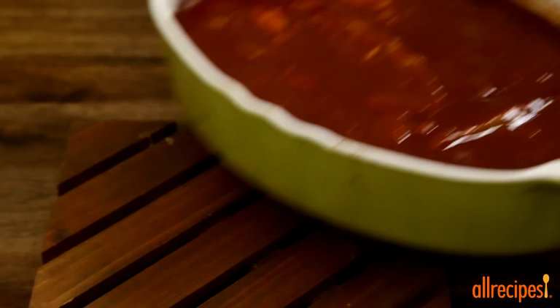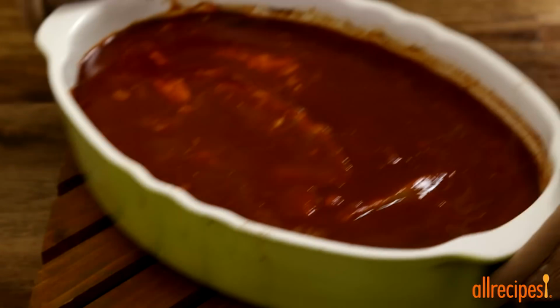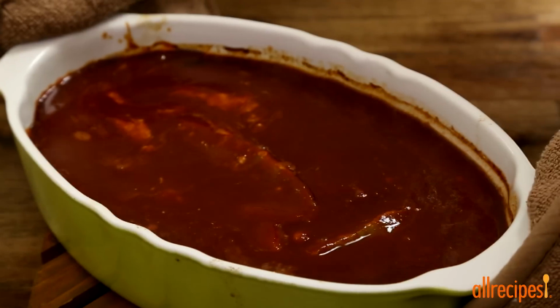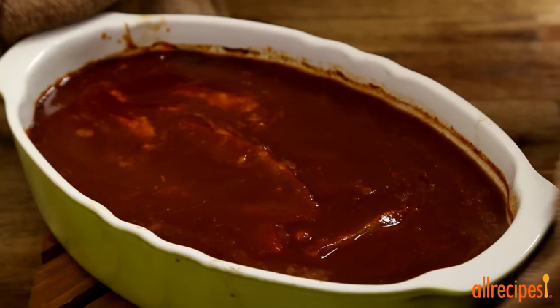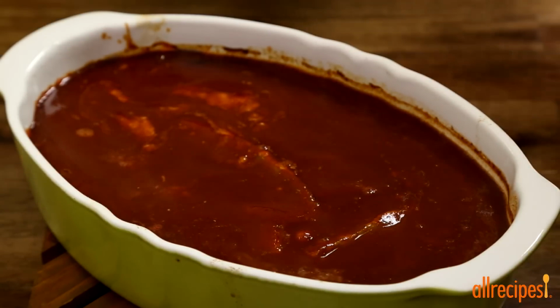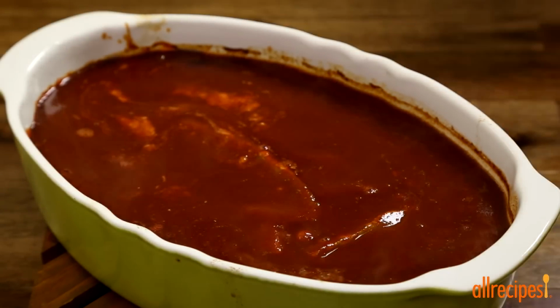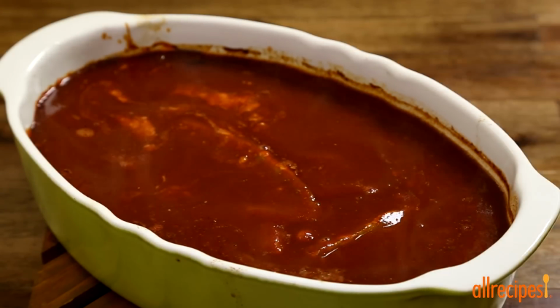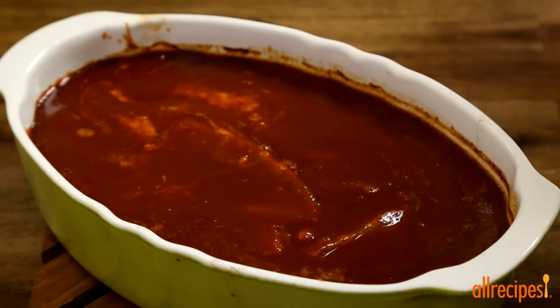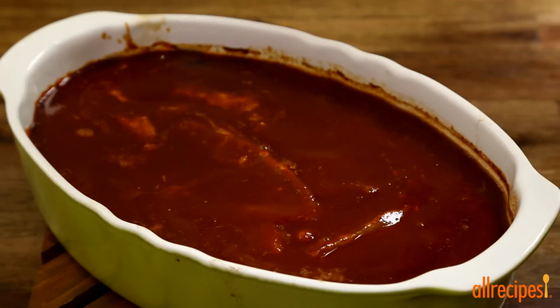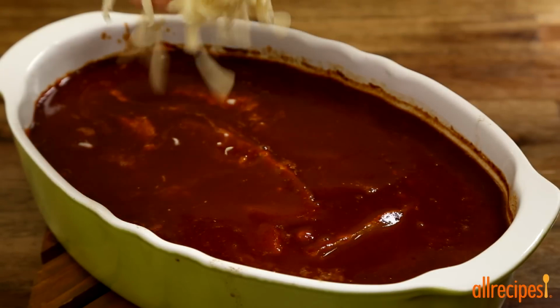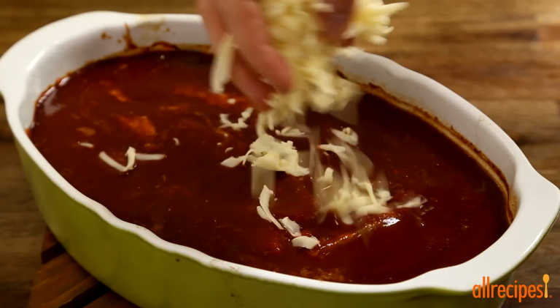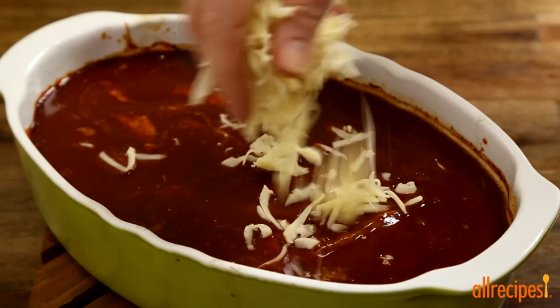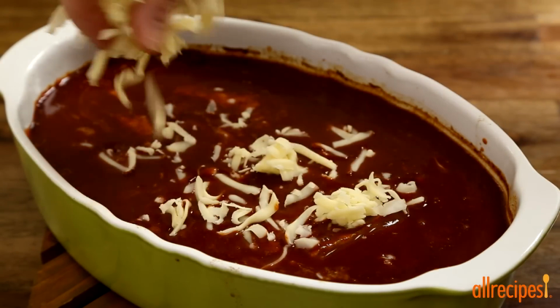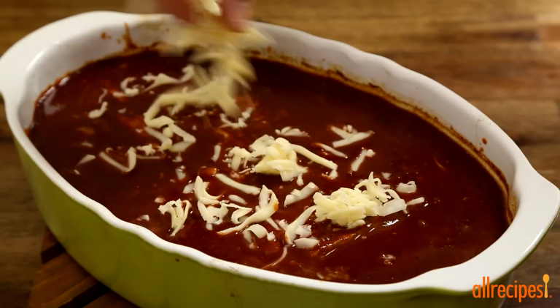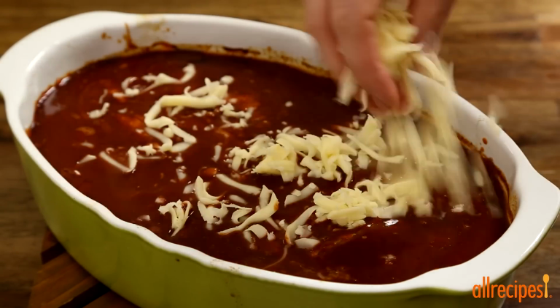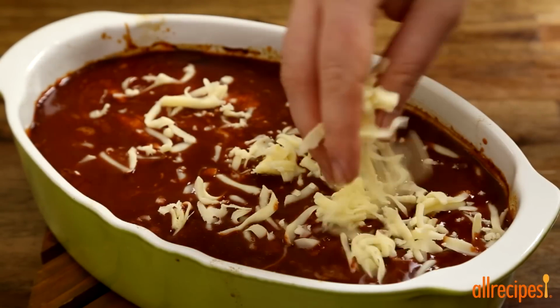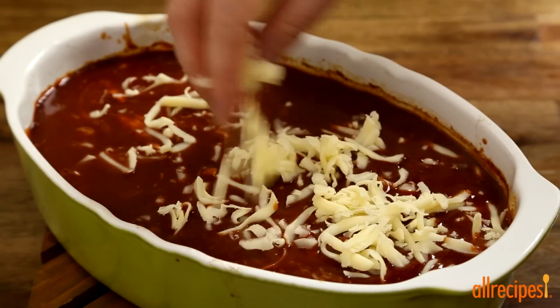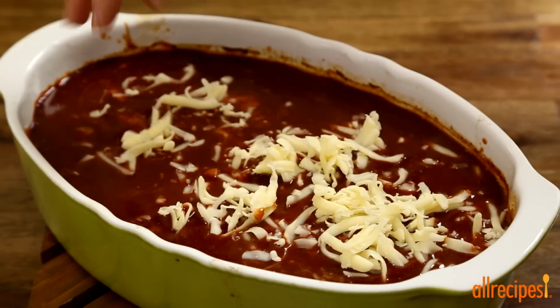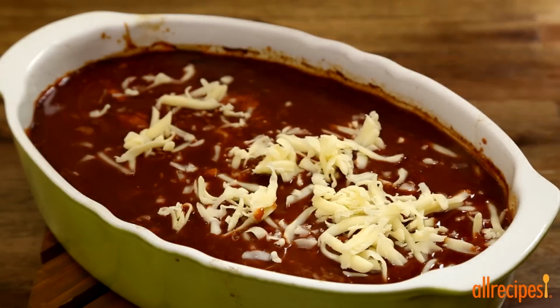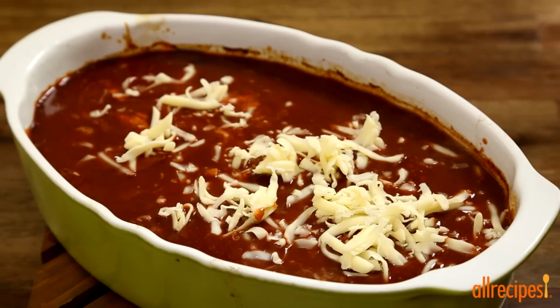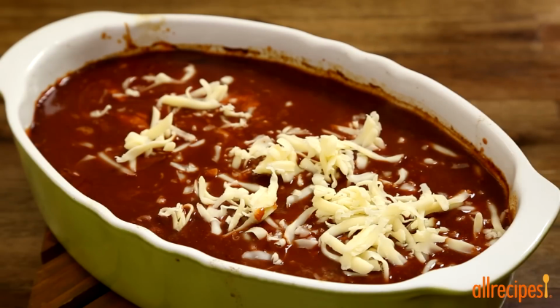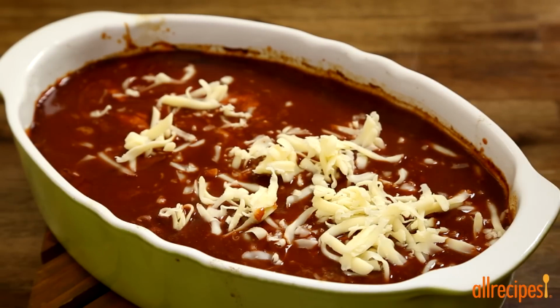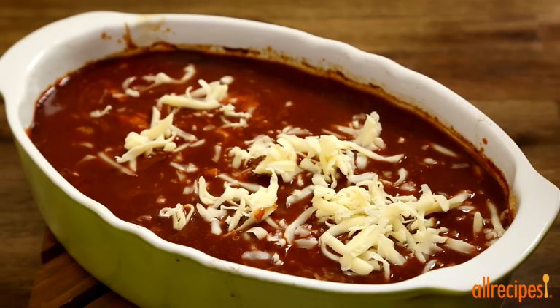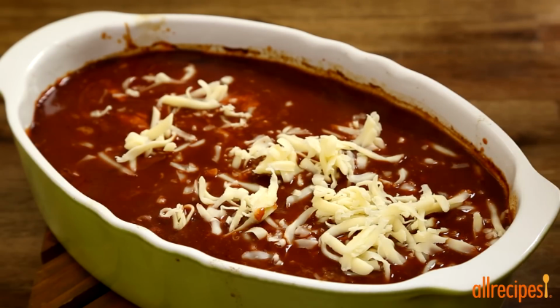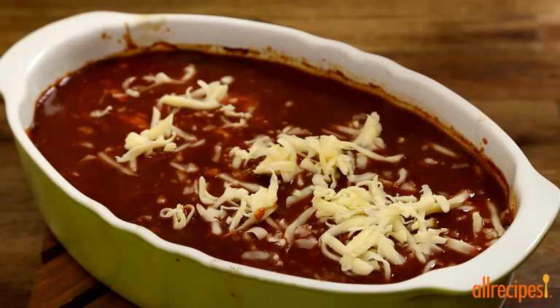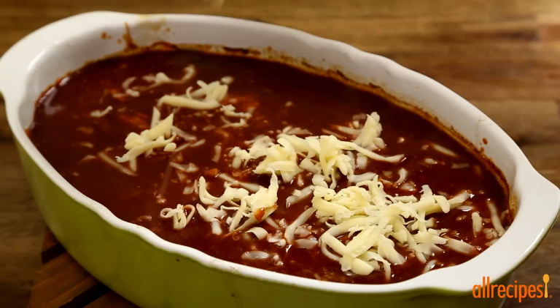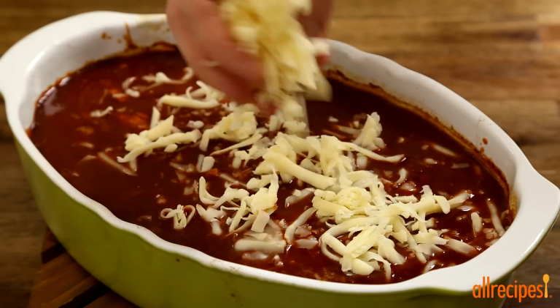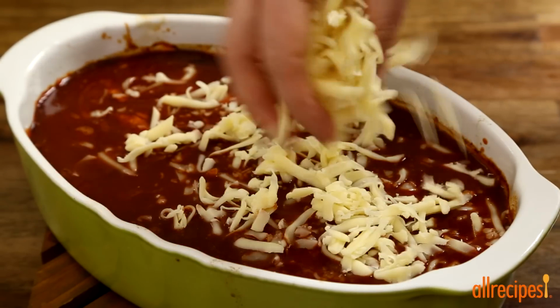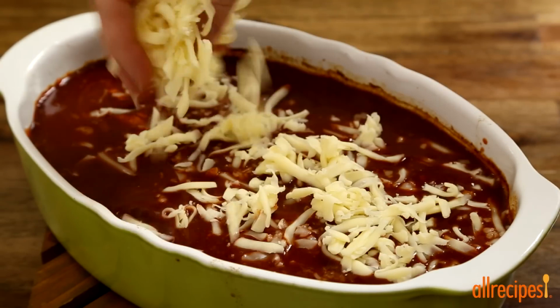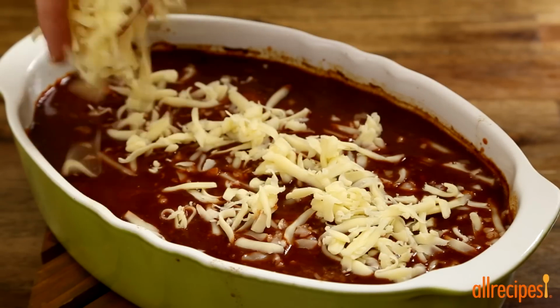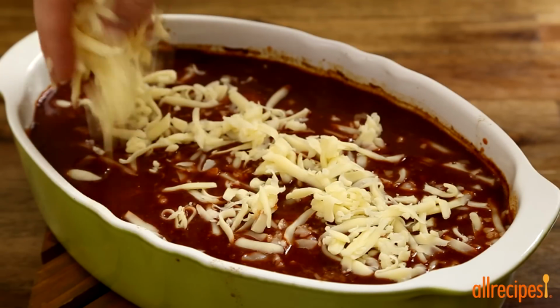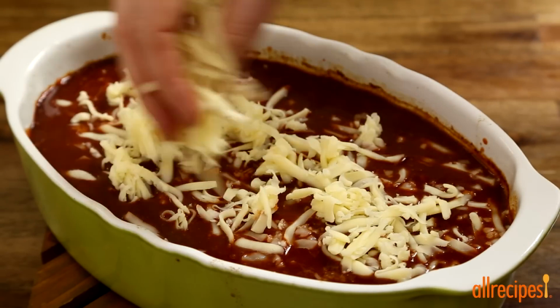For the final layer, add 4 more ounces of shredded Monterey Jack and 4 ounces of shredded cheddar cheese. Pop this under a broiler for a few minutes to melt and brown the cheese.